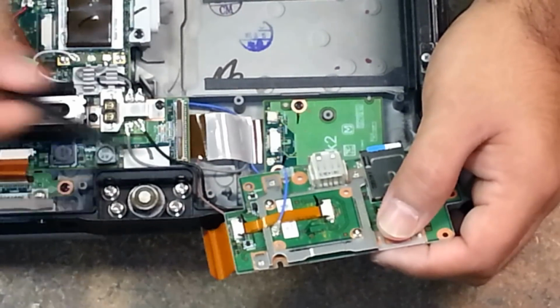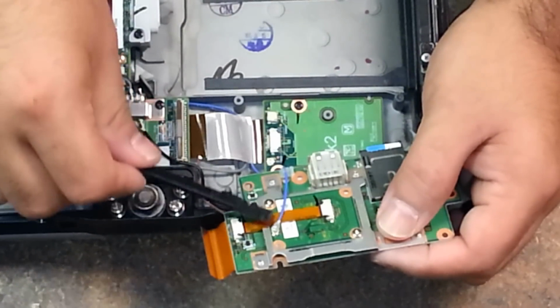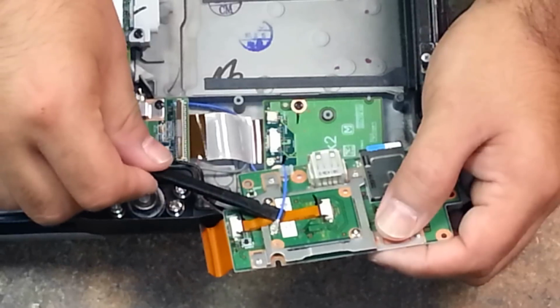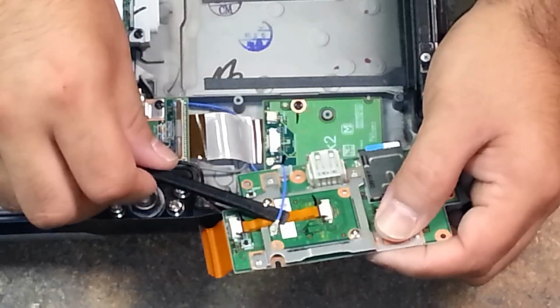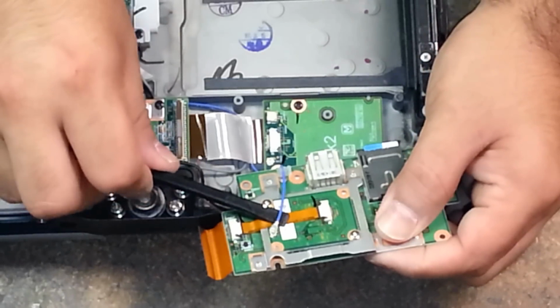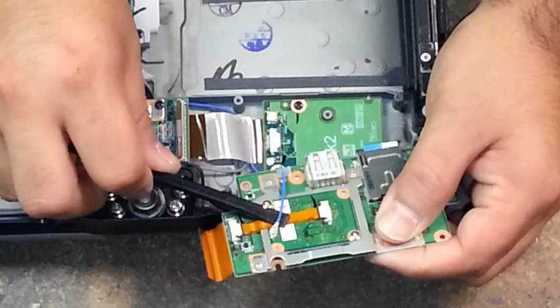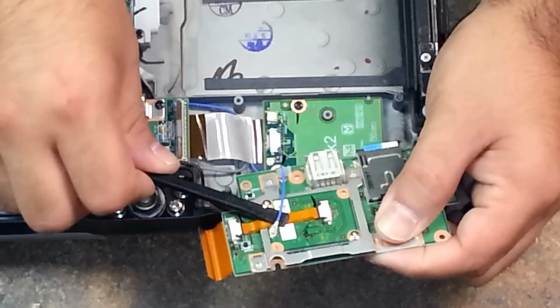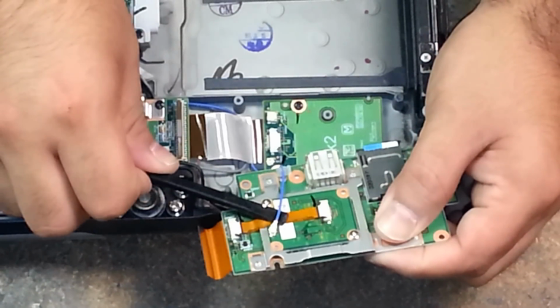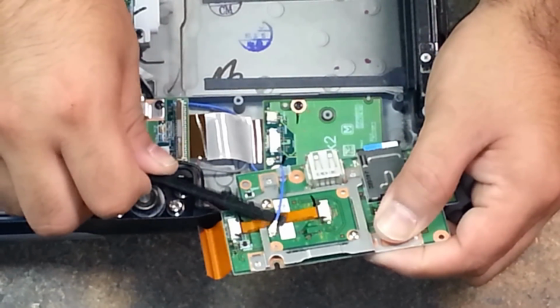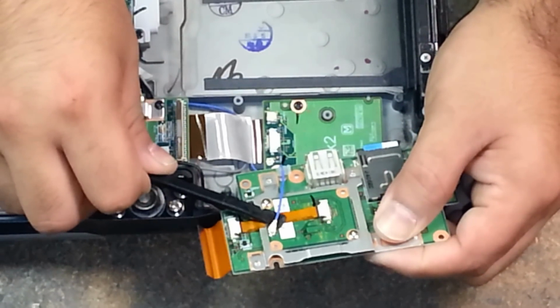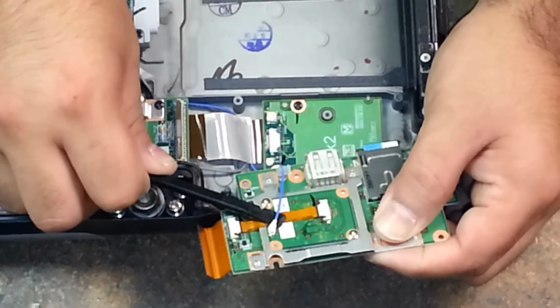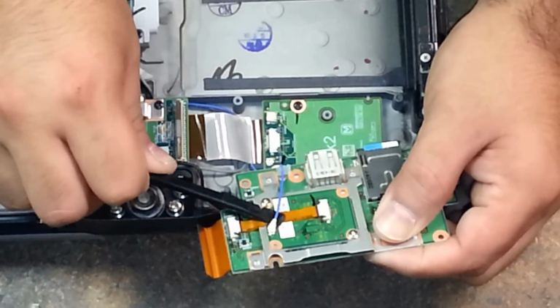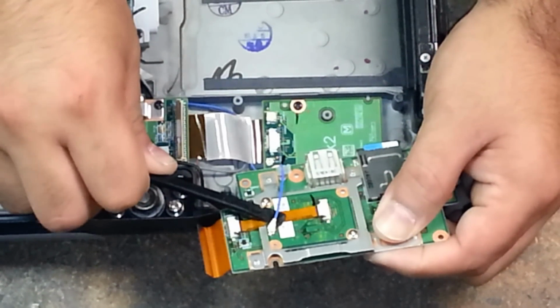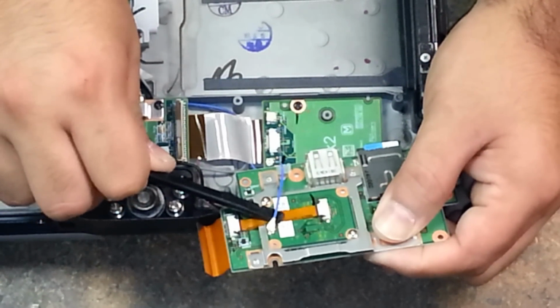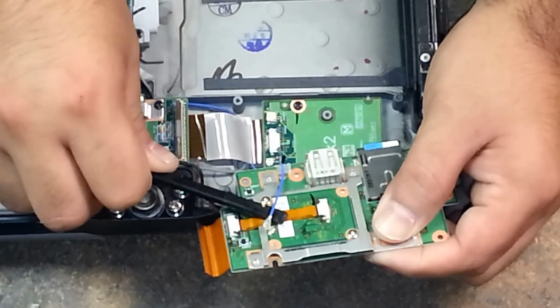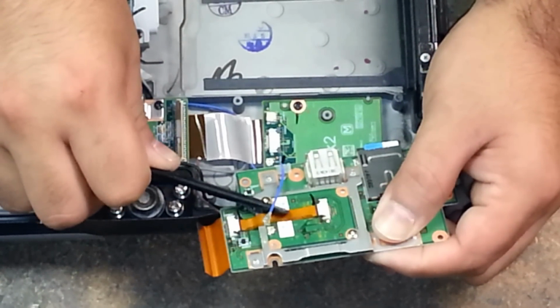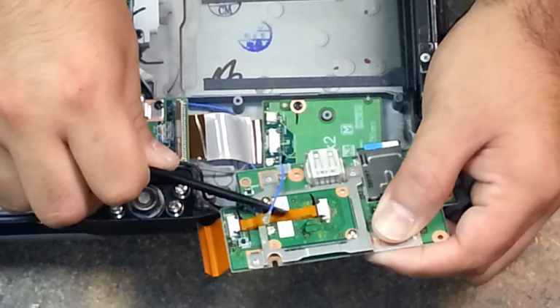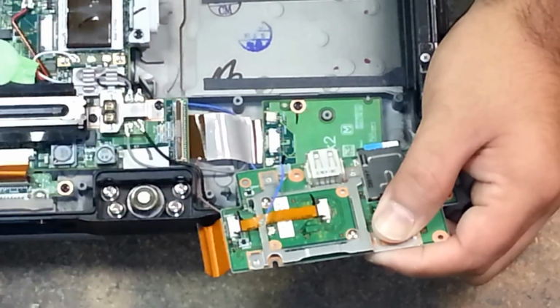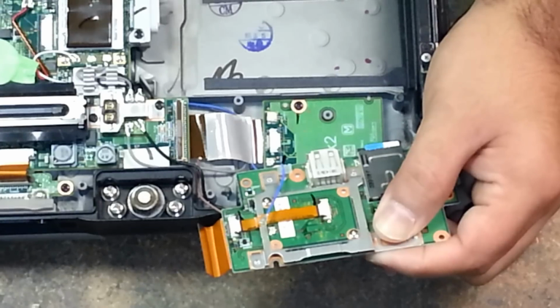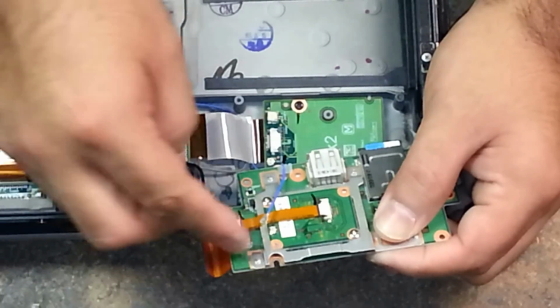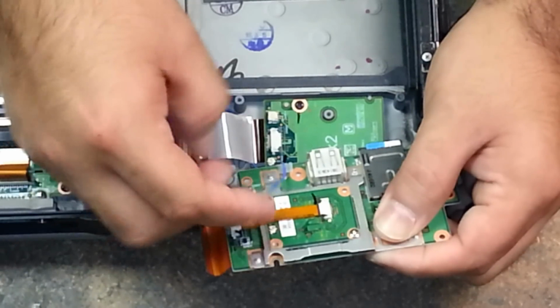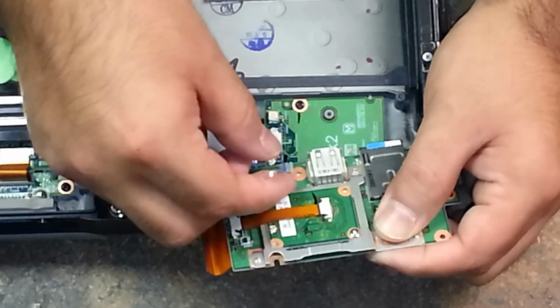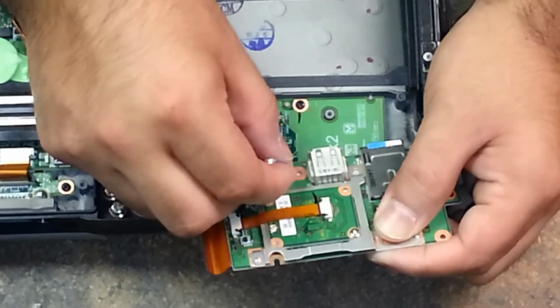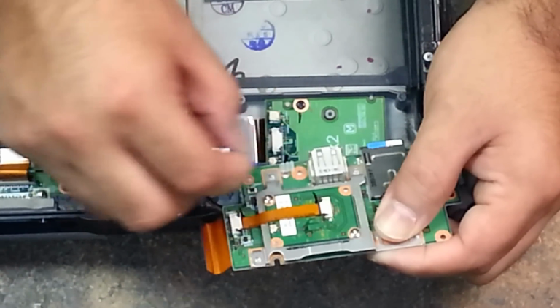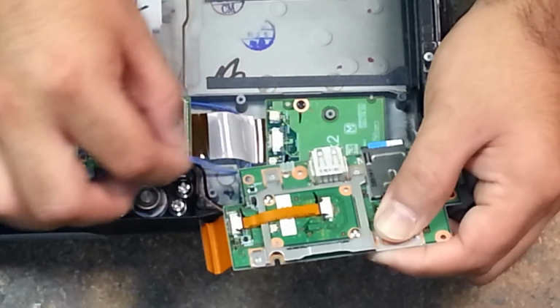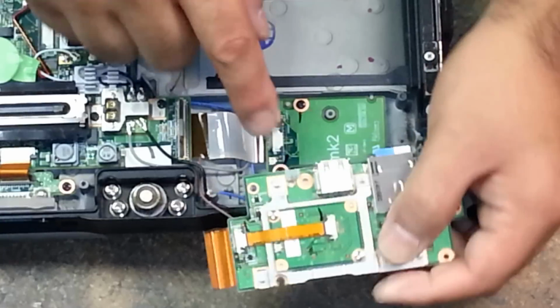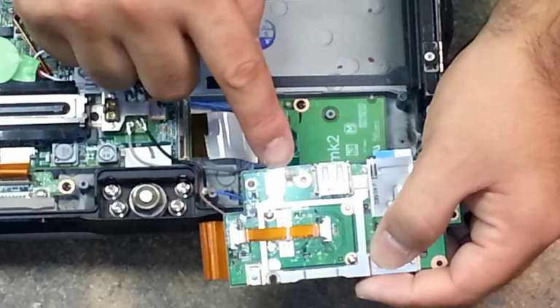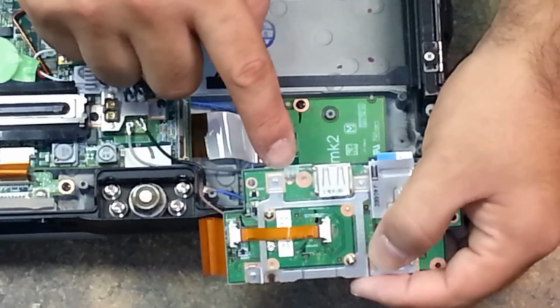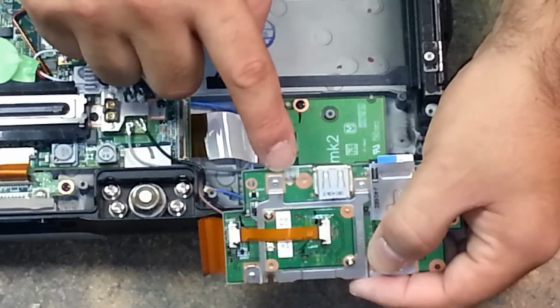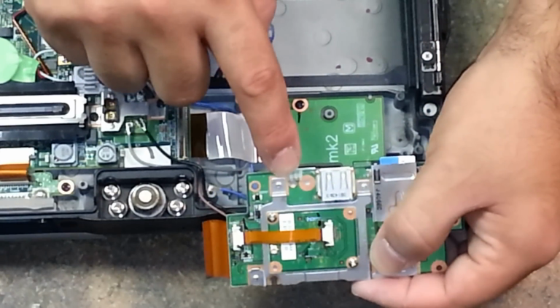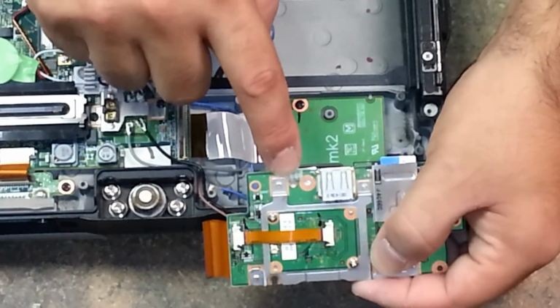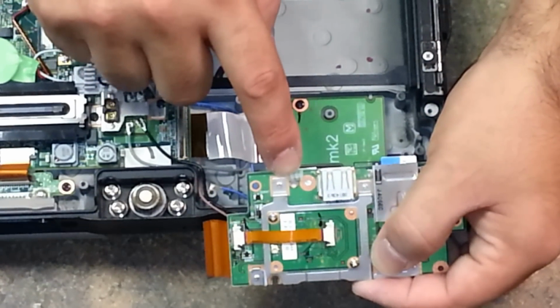We stick the plastic pry tool underneath the head that connects to the board and just gently pry that up. Now you can go ahead and grab the wire and remove it from the connector.